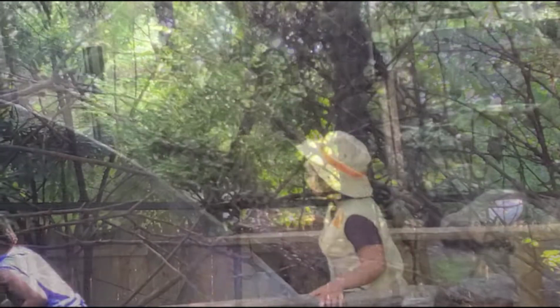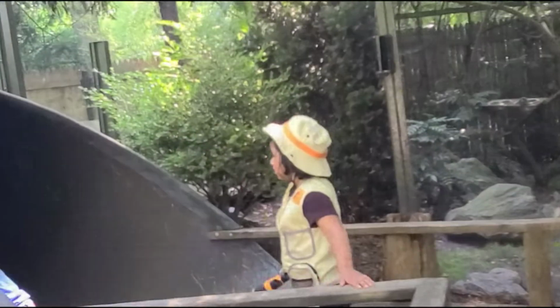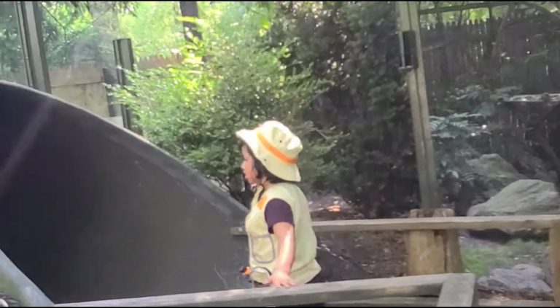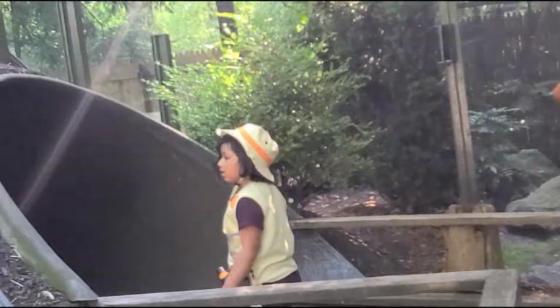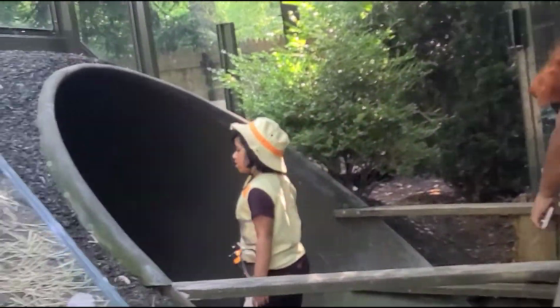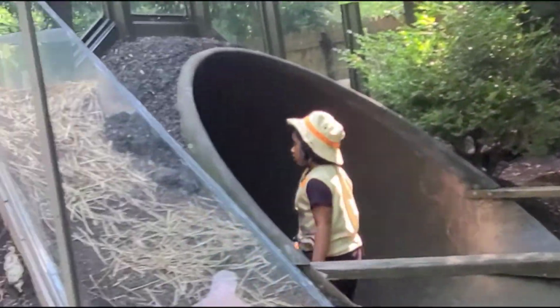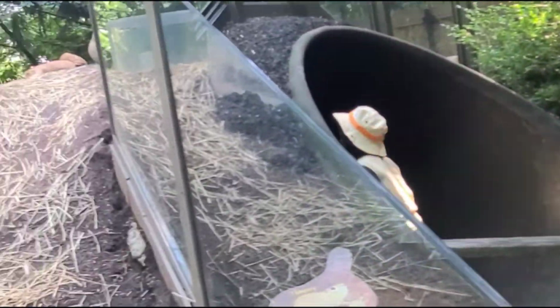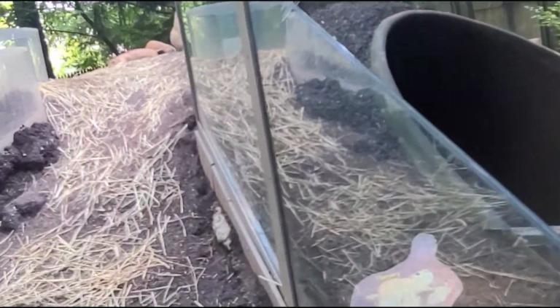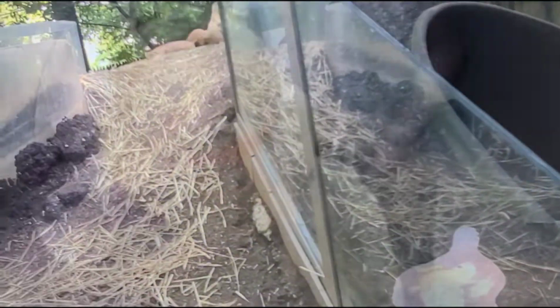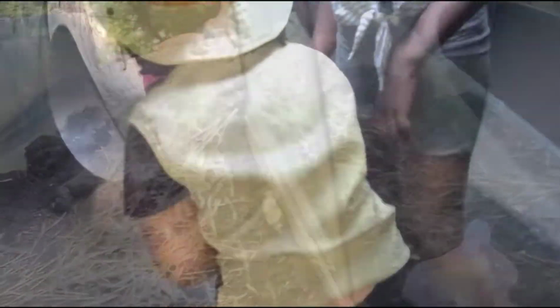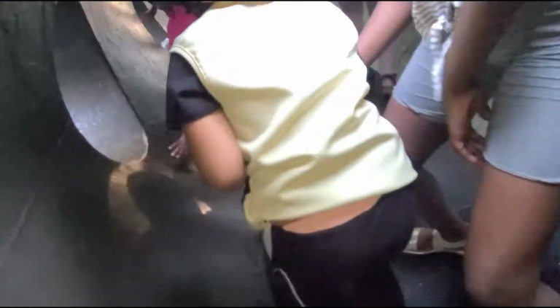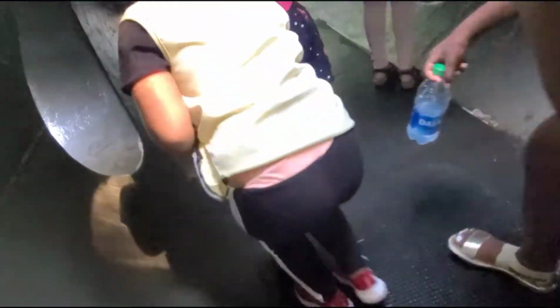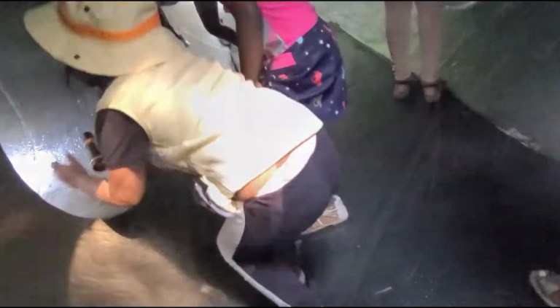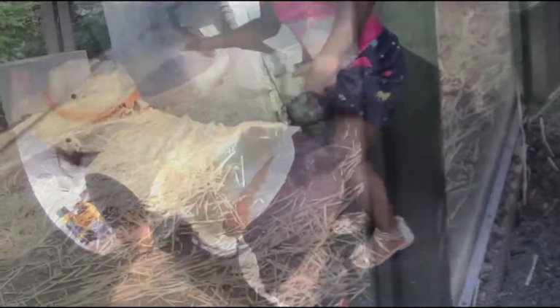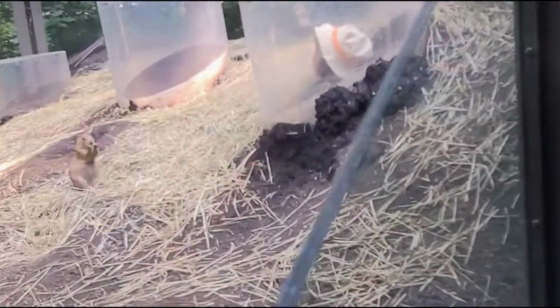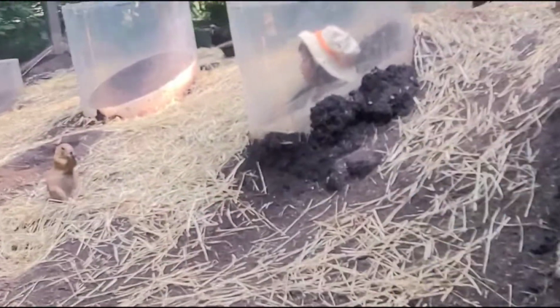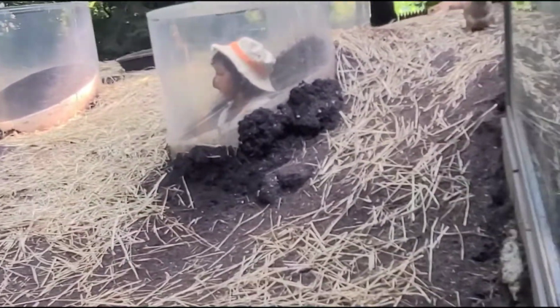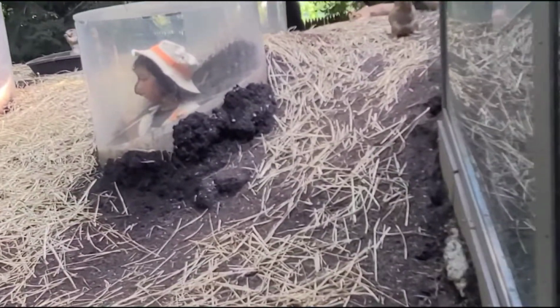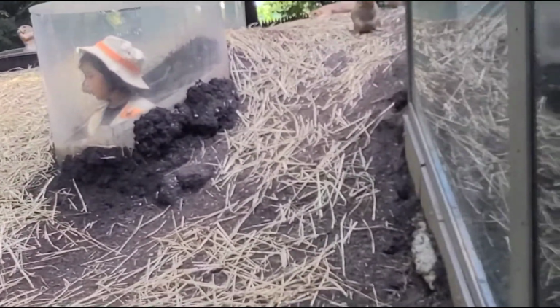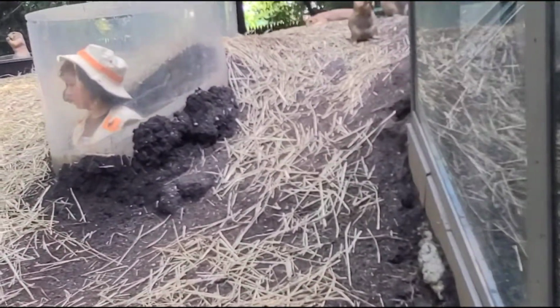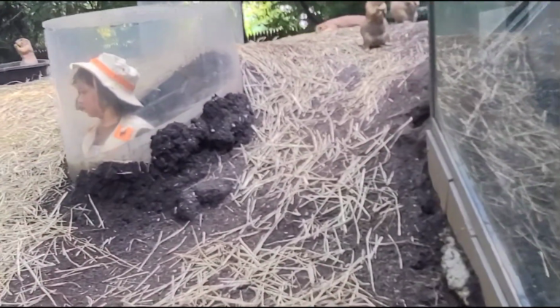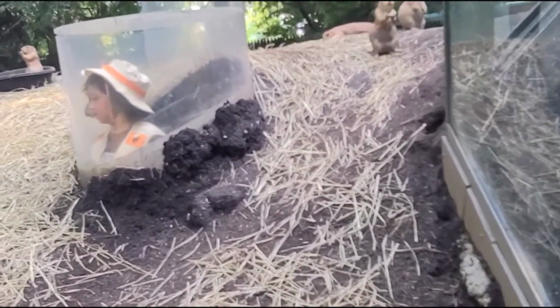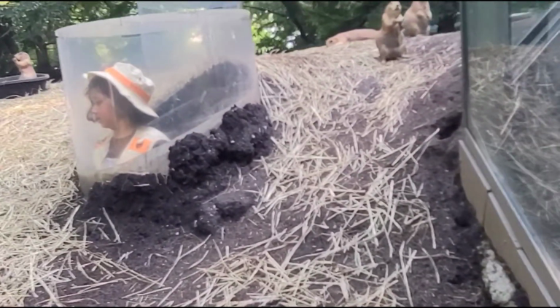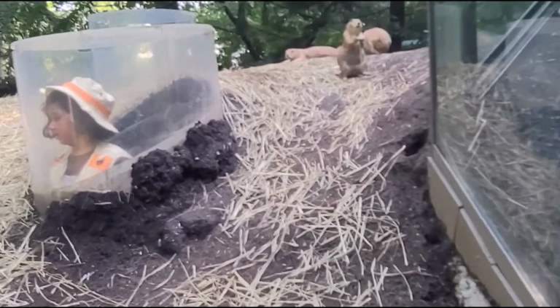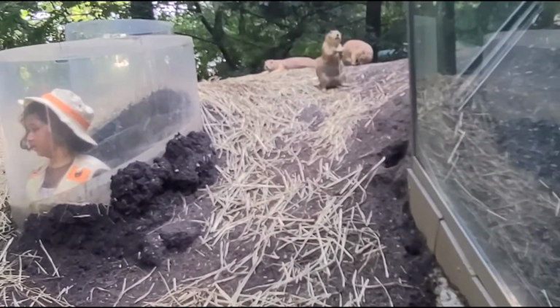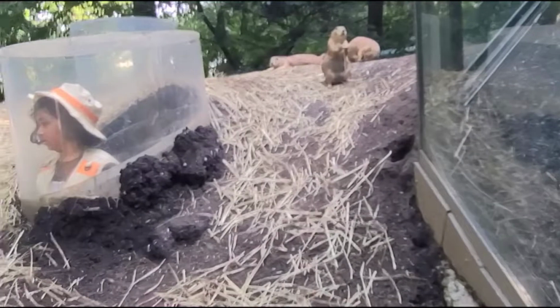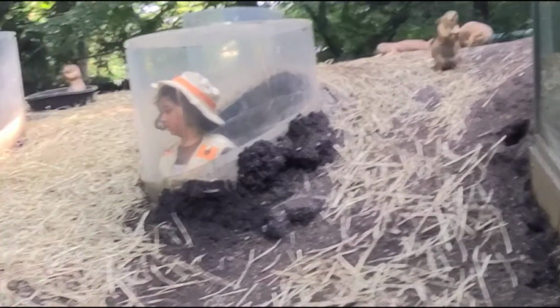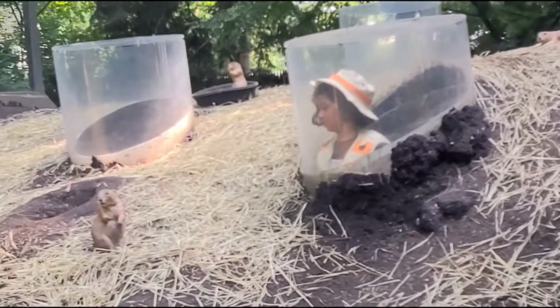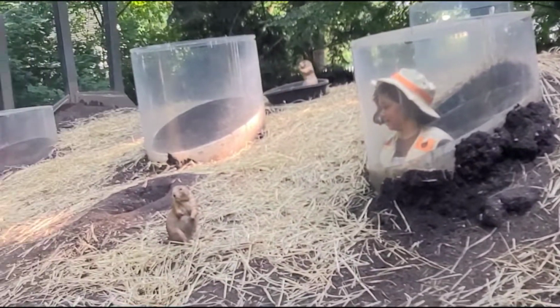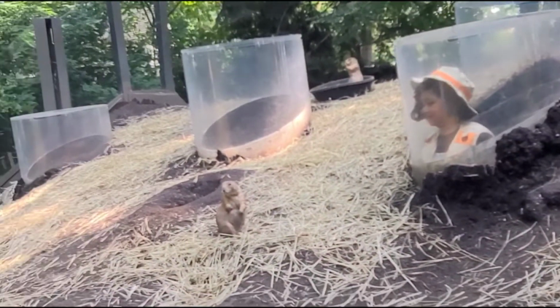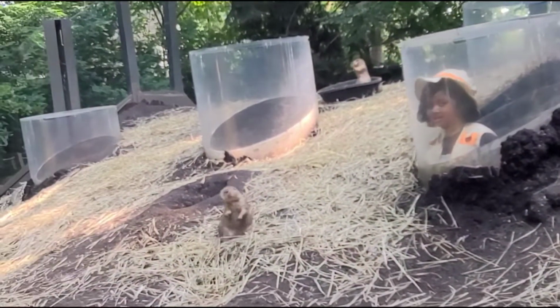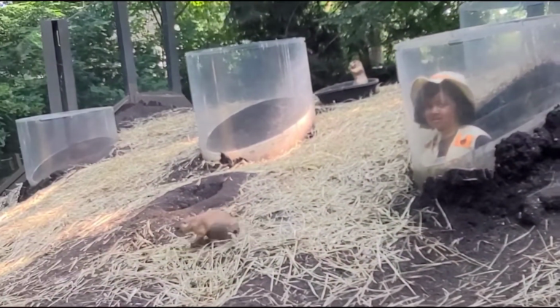Look, they have a cave. Look, it's a tunnel. I'm going in the tunnel. Look, it's a rabbit. I saw it run away.